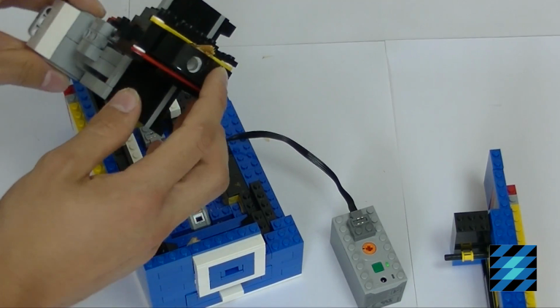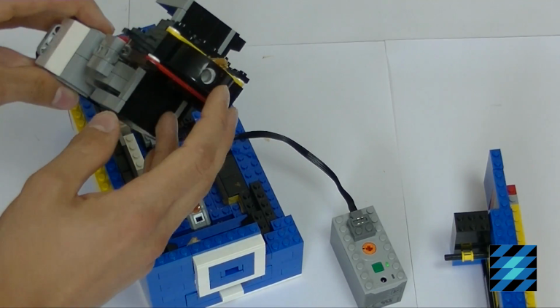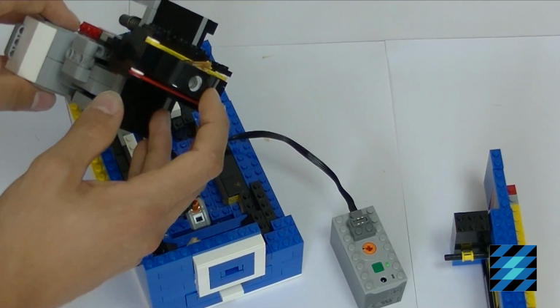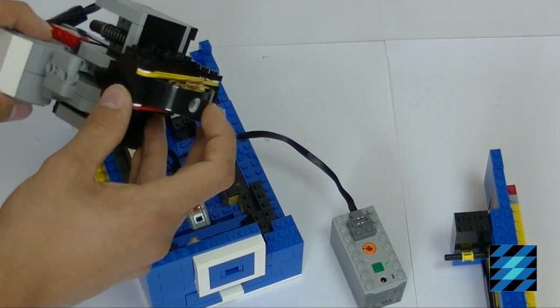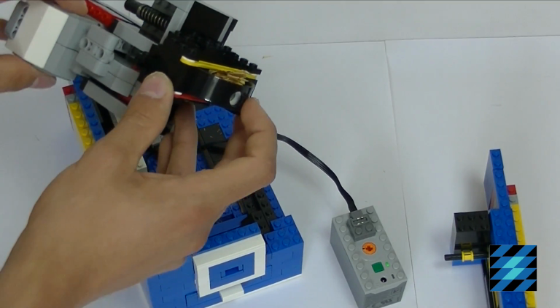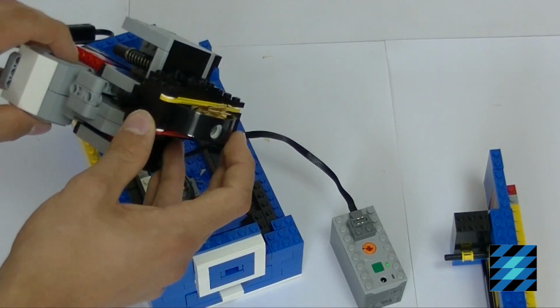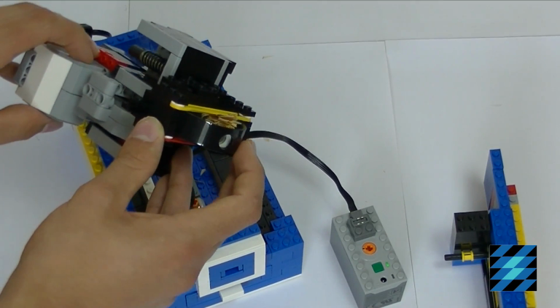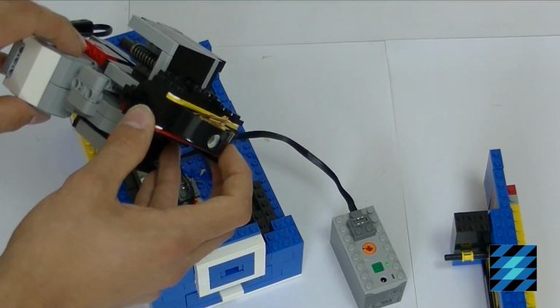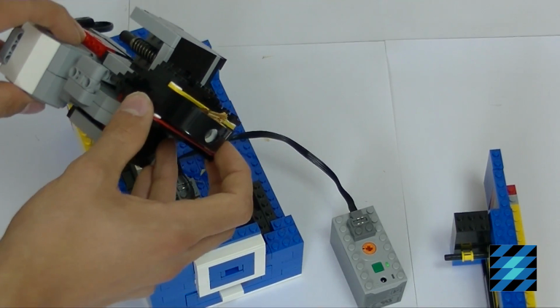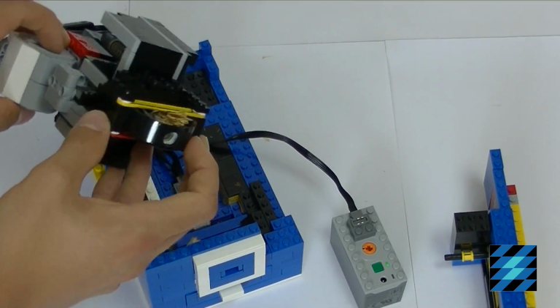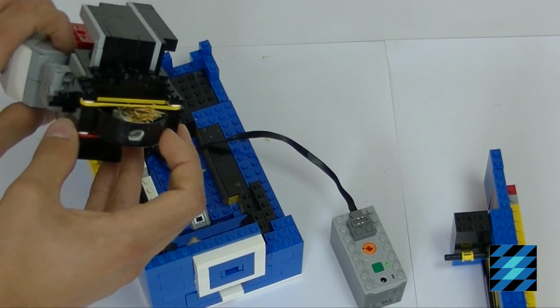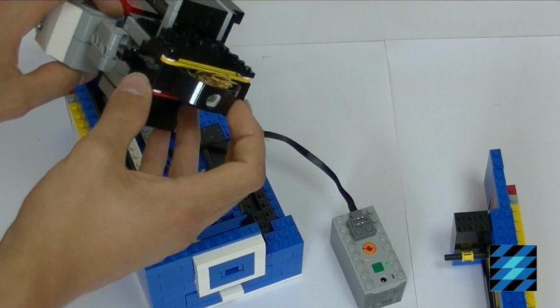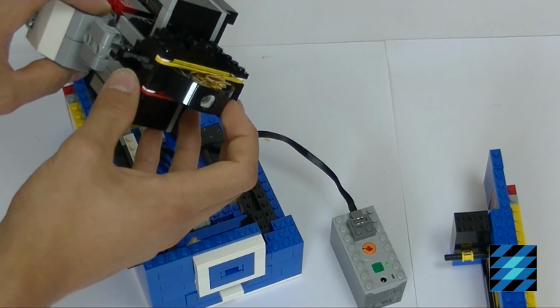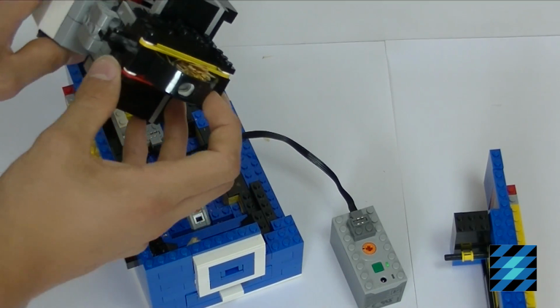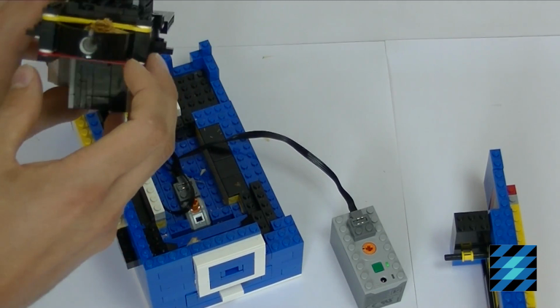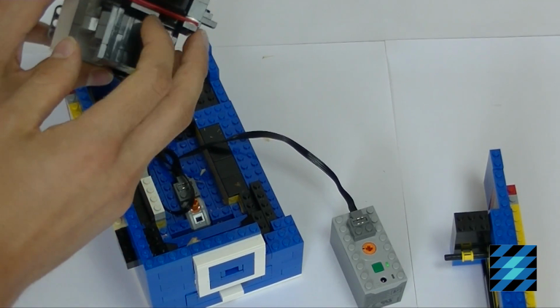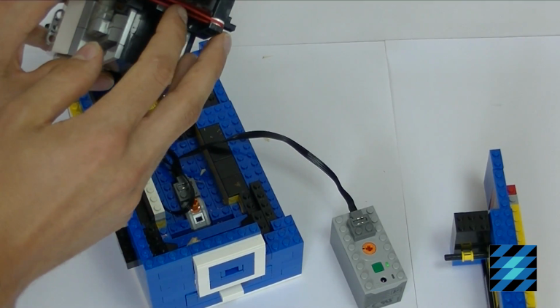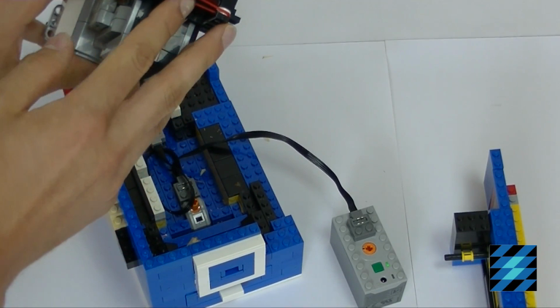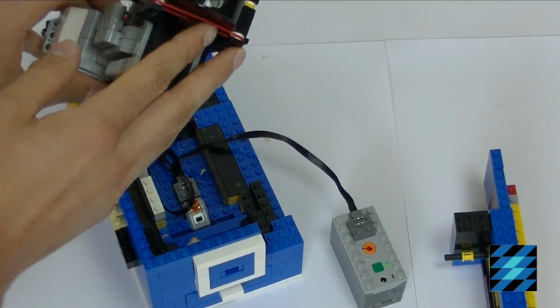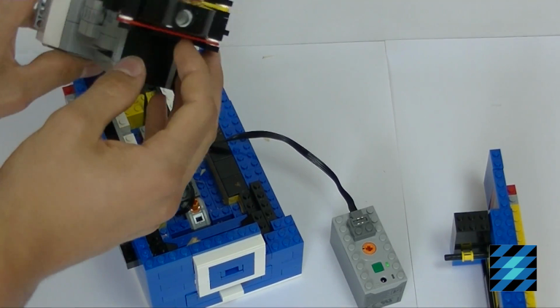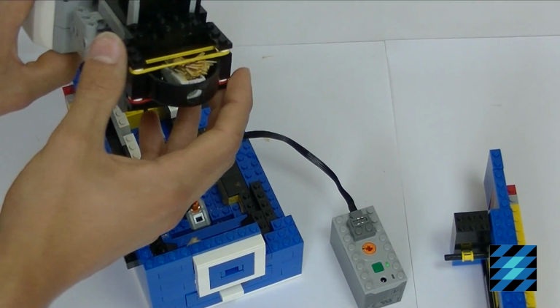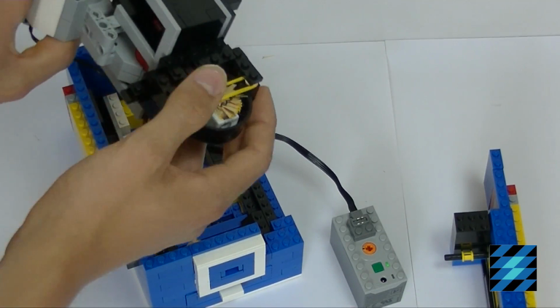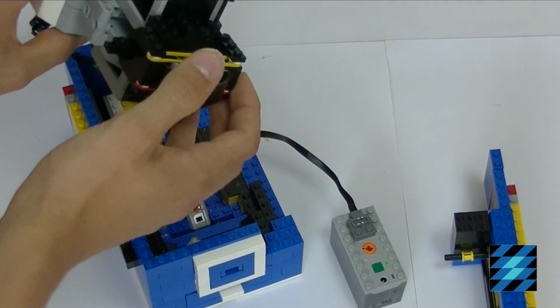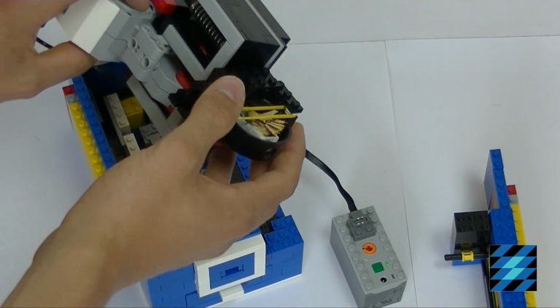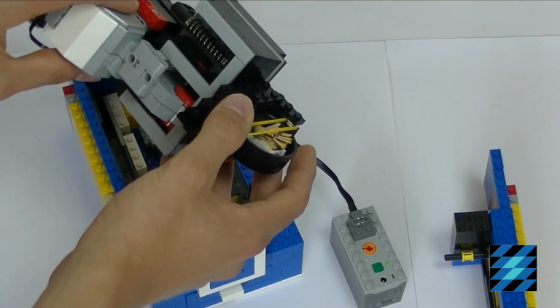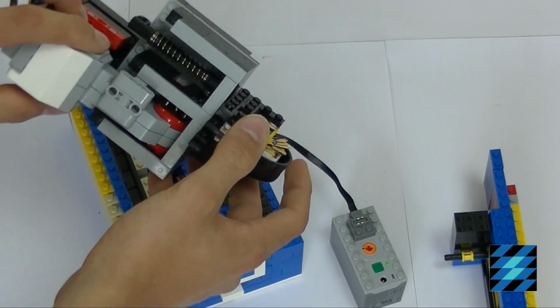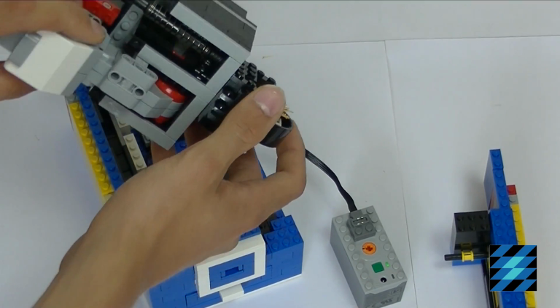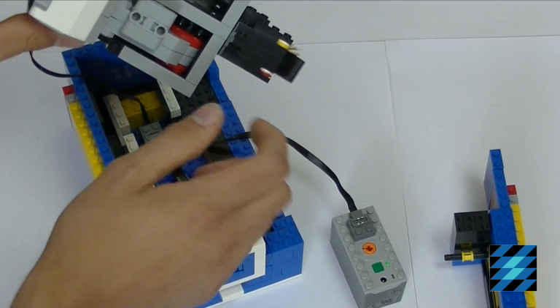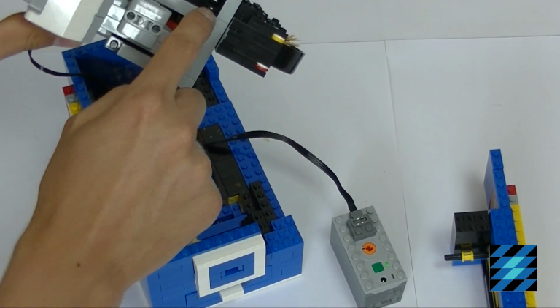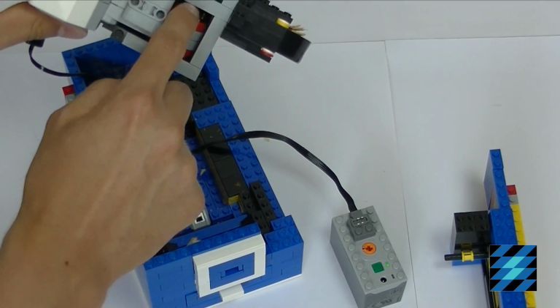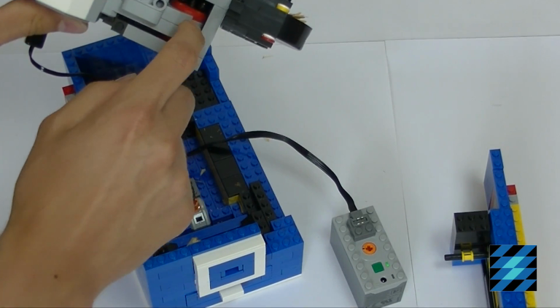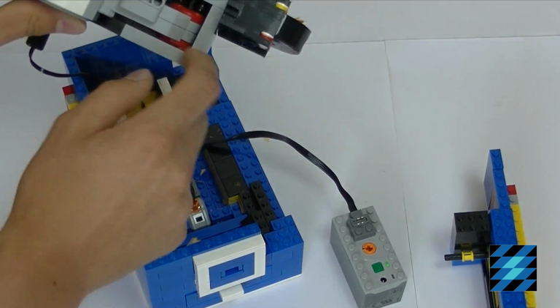The pencil sharpener itself is the only non-official LEGO part in this creation. It's connected to the motor with some LEGO rubber bands and standard plates and bricks, then going through this gear connection to the motor.